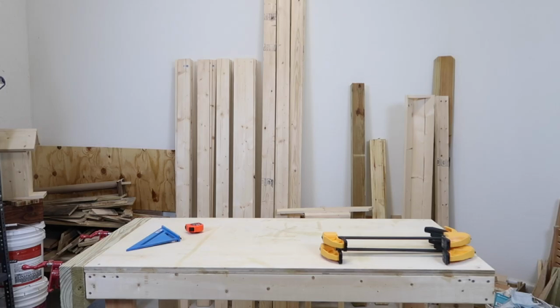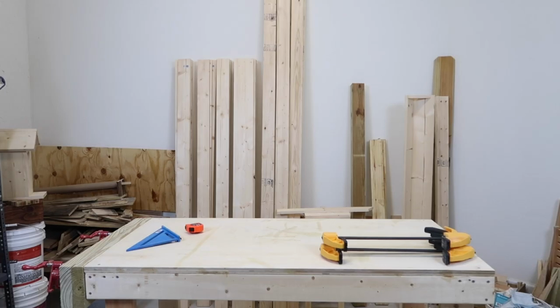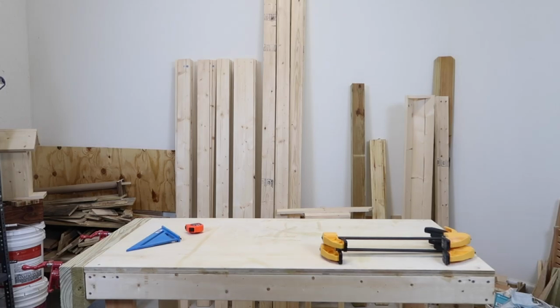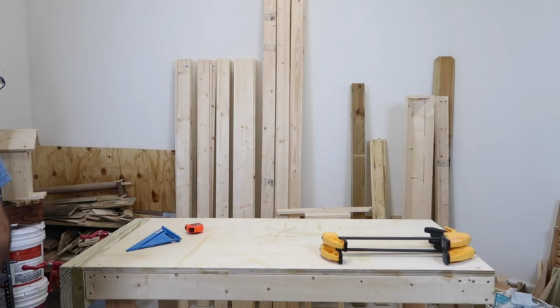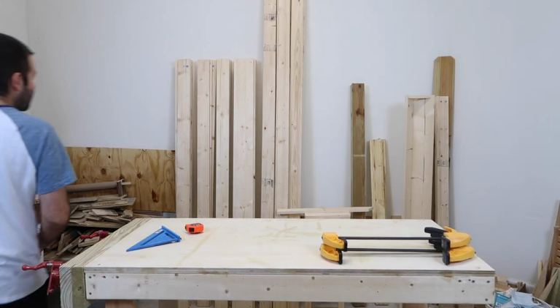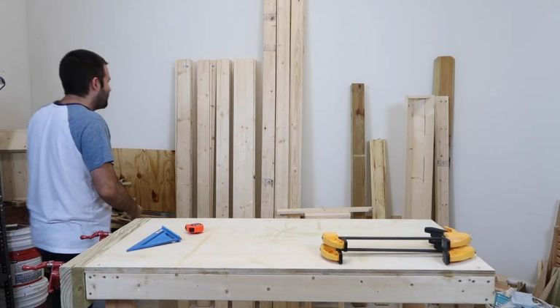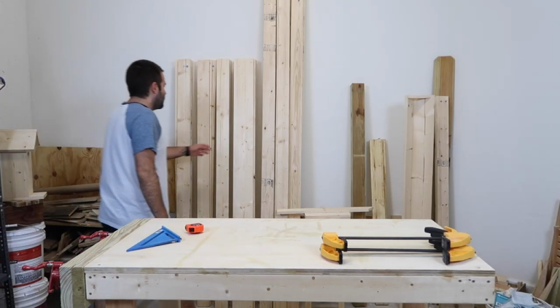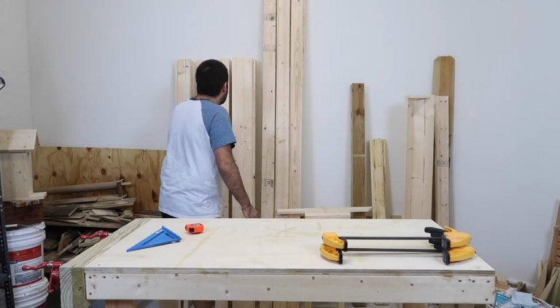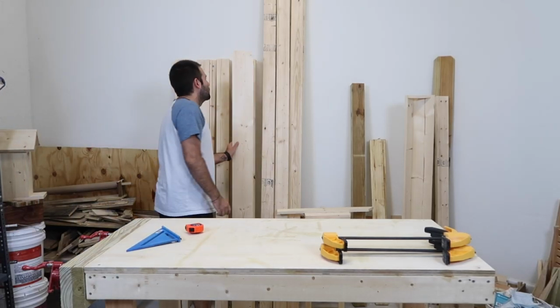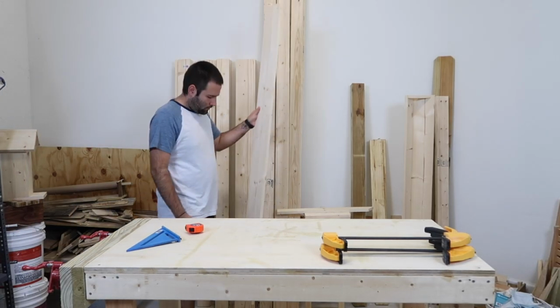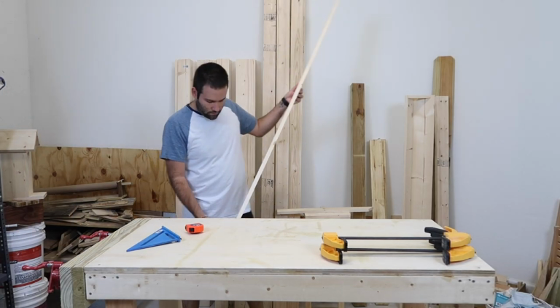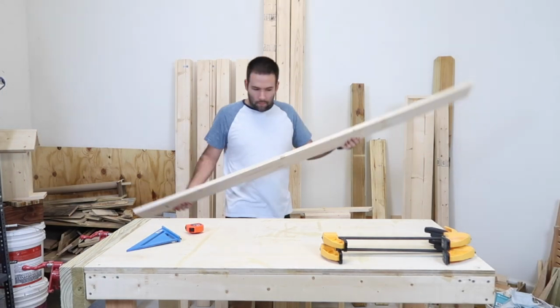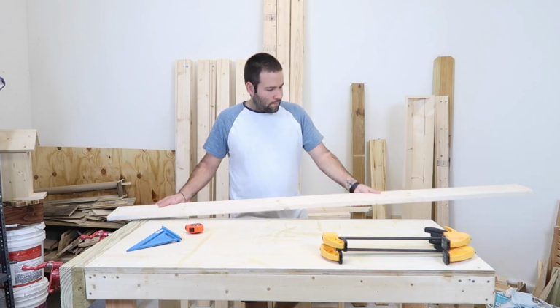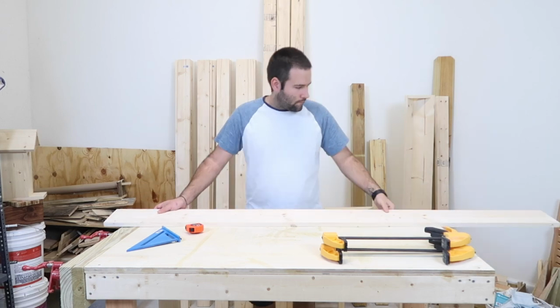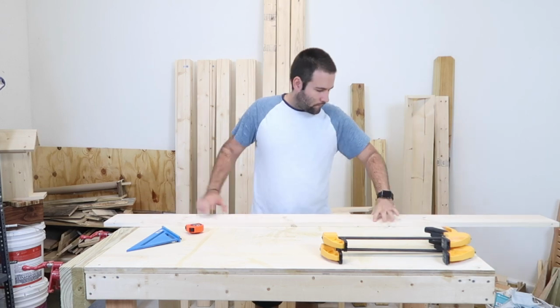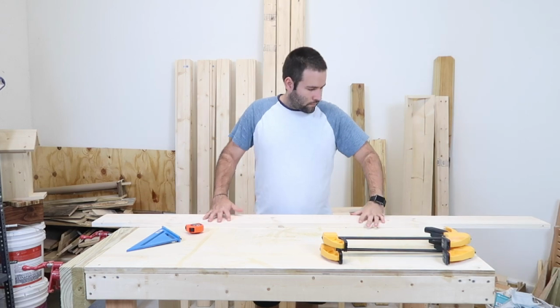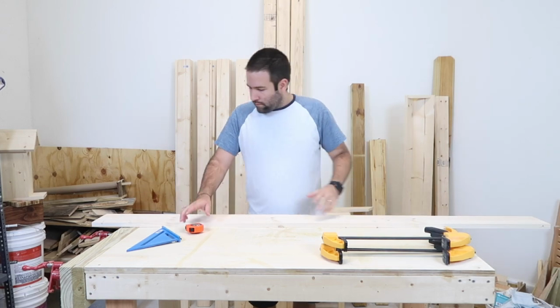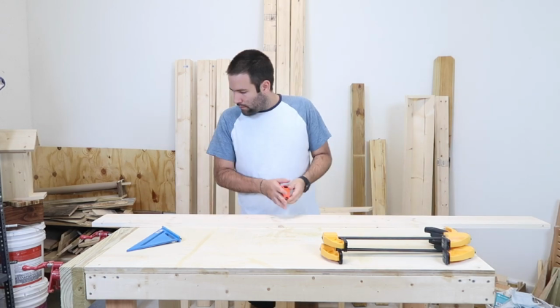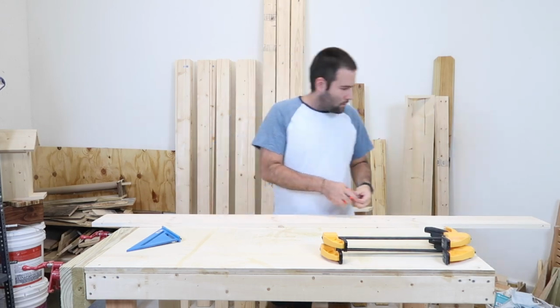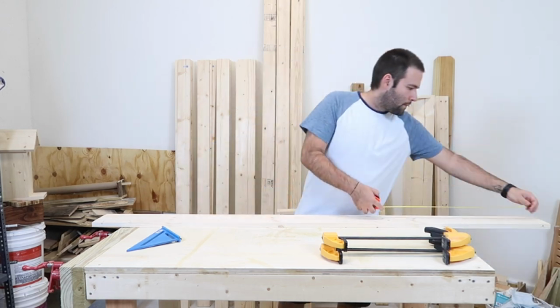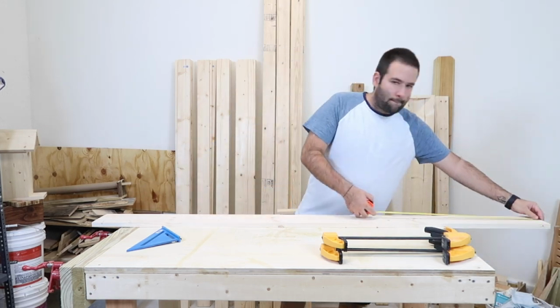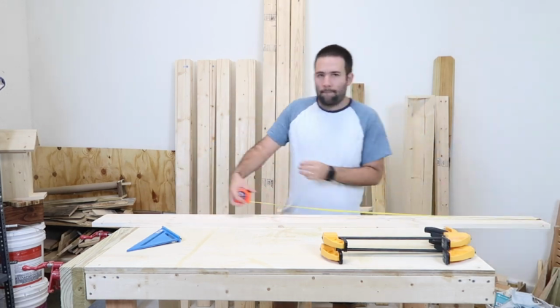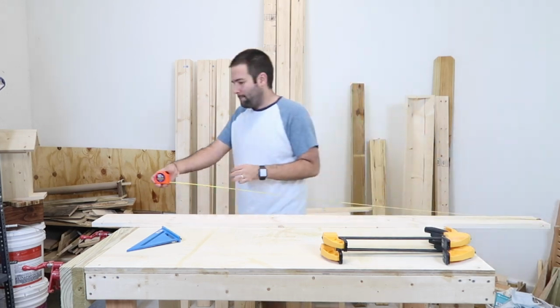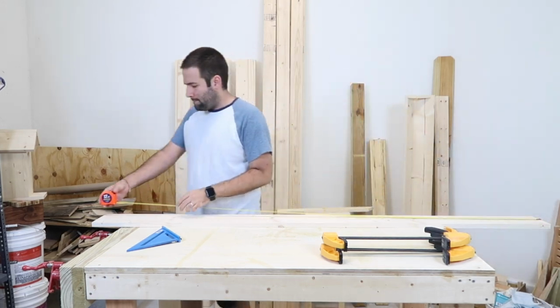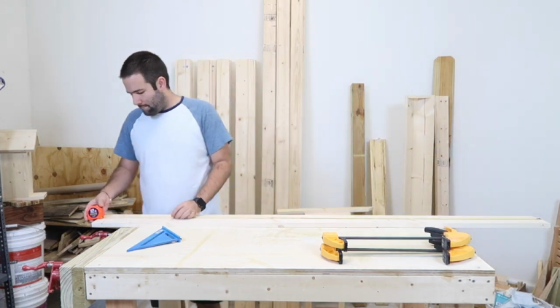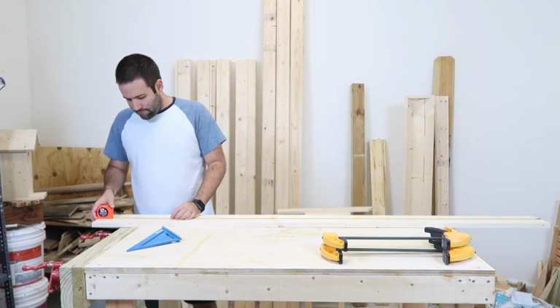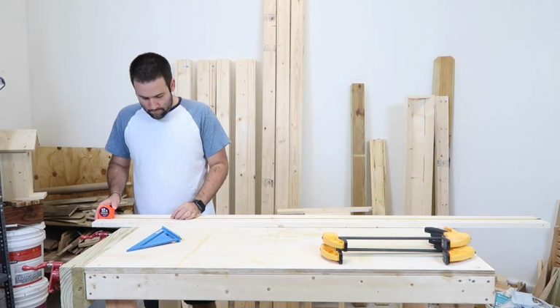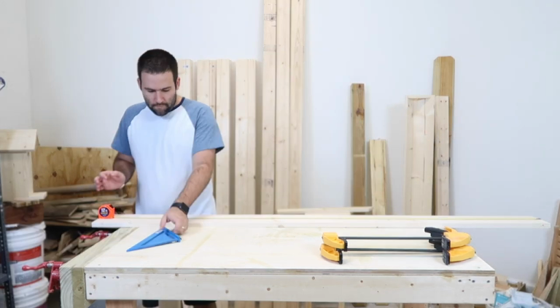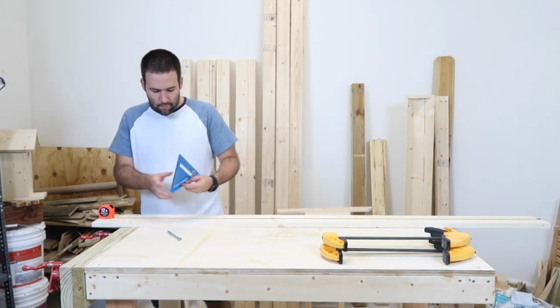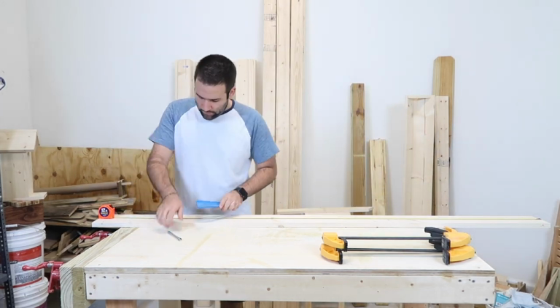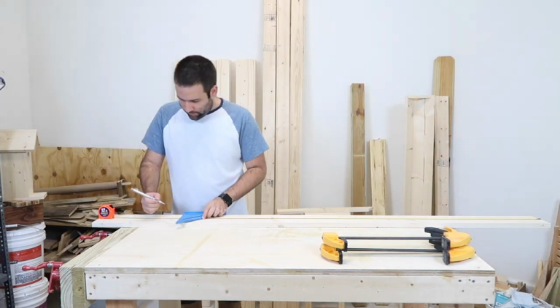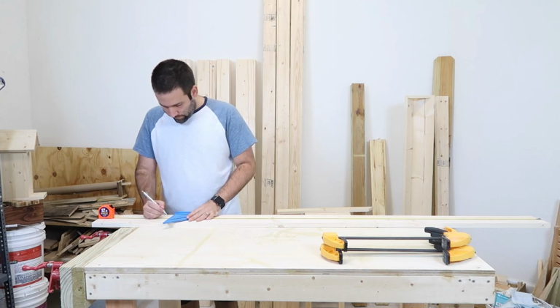So to get this build started, it's a very simple build, yet very satisfactory. Once you see it up on the wall, it just looks absolutely awesome.